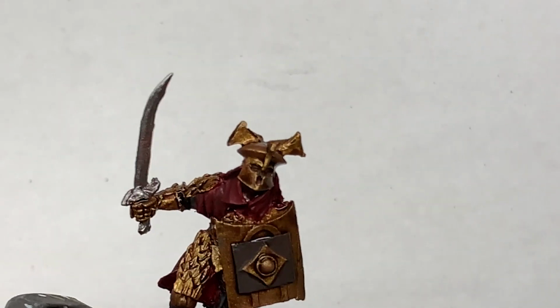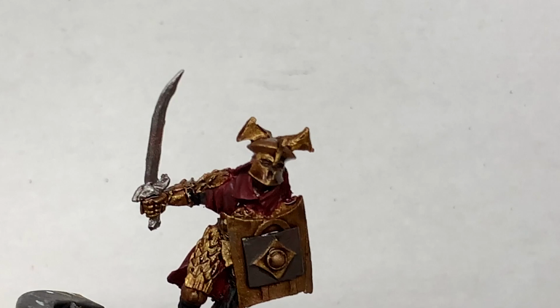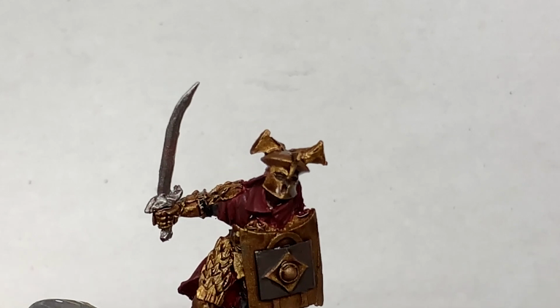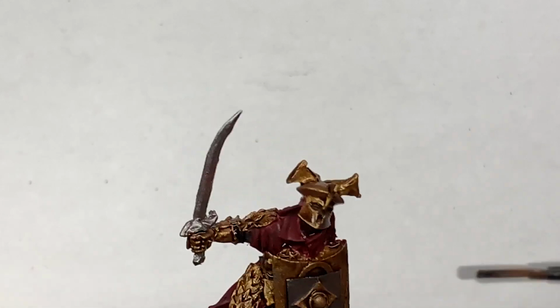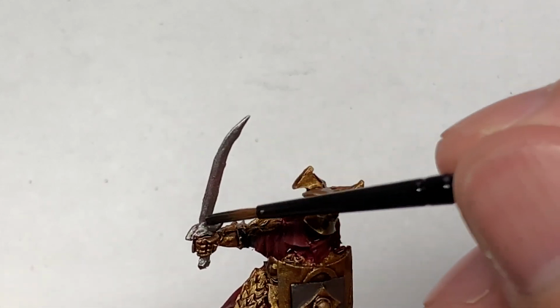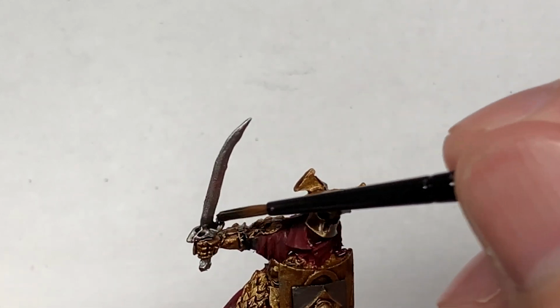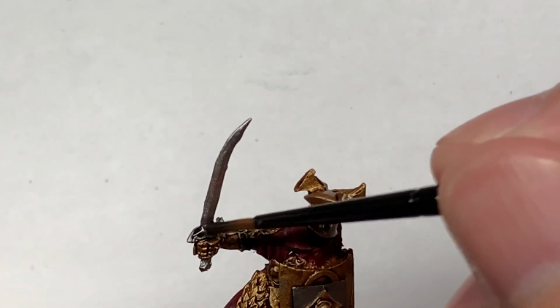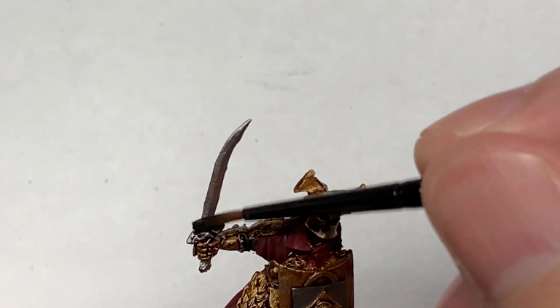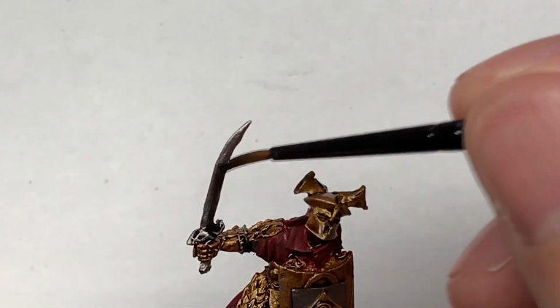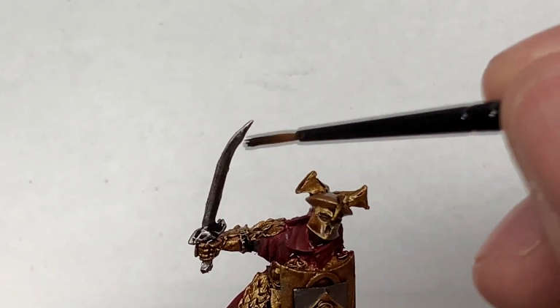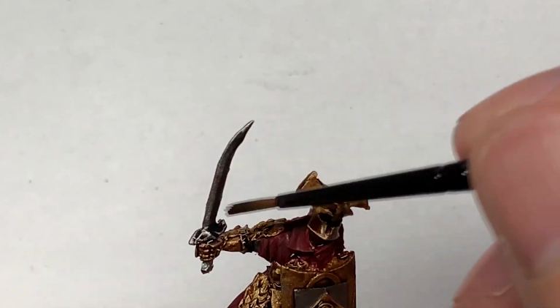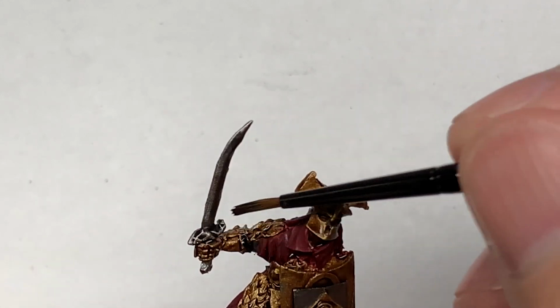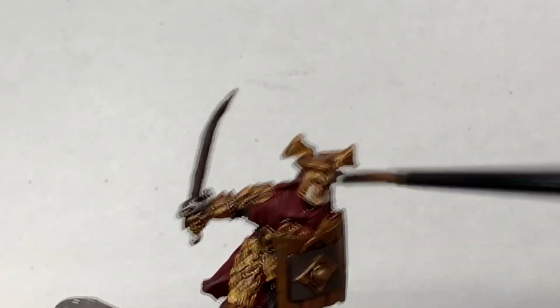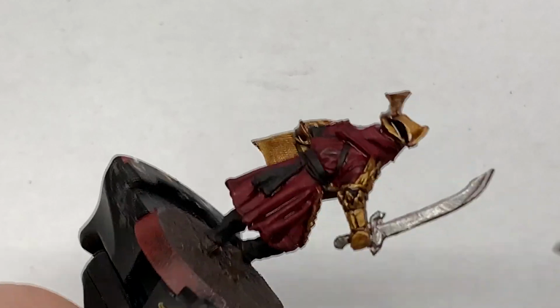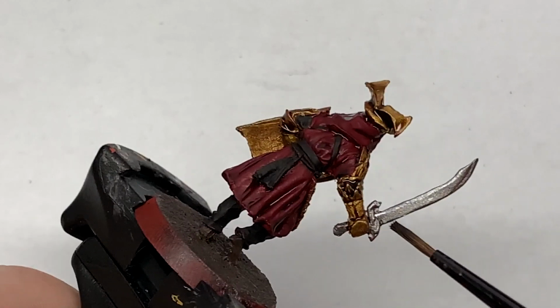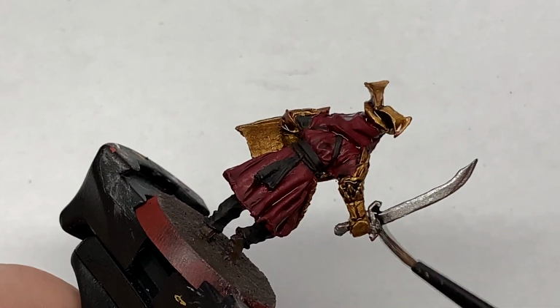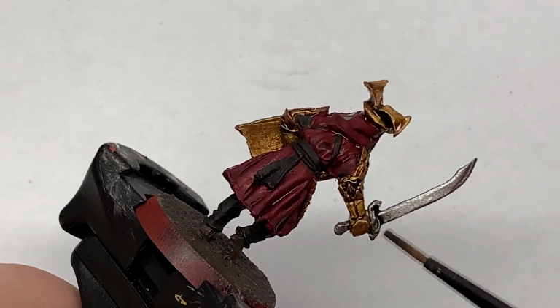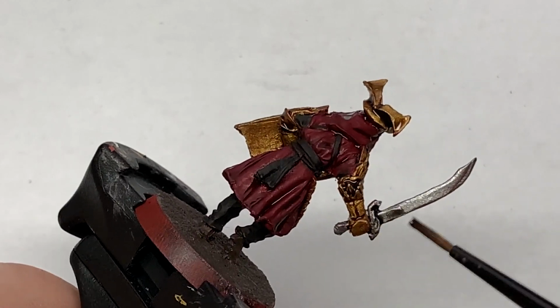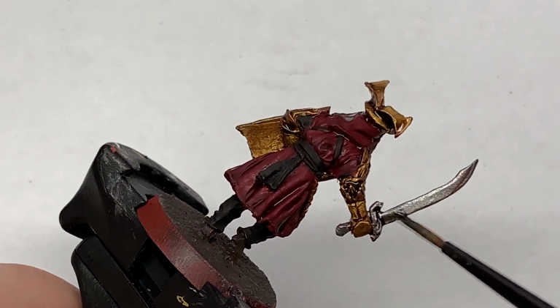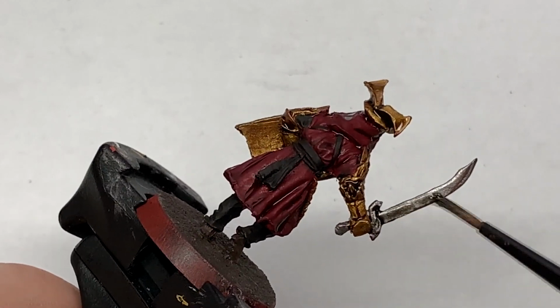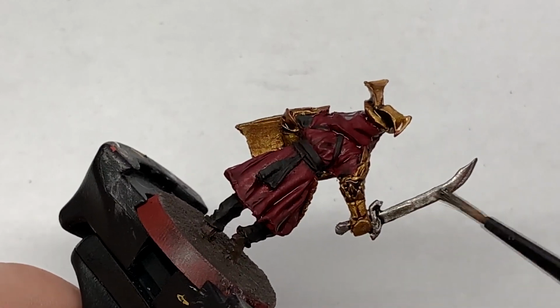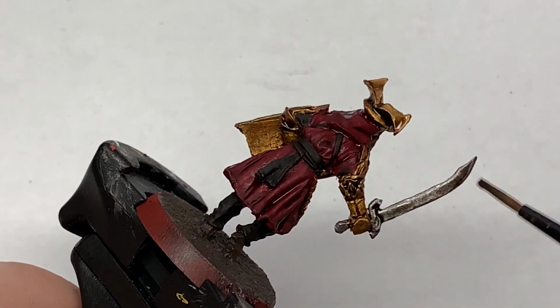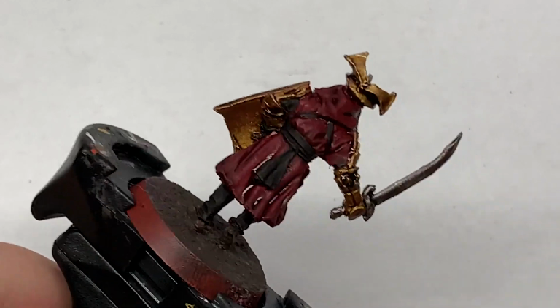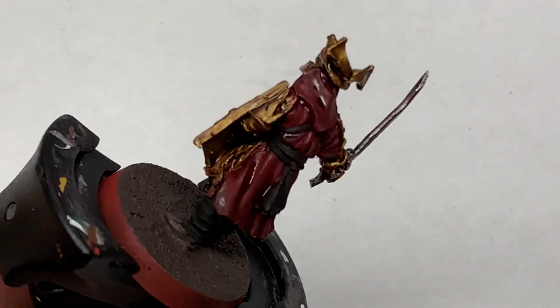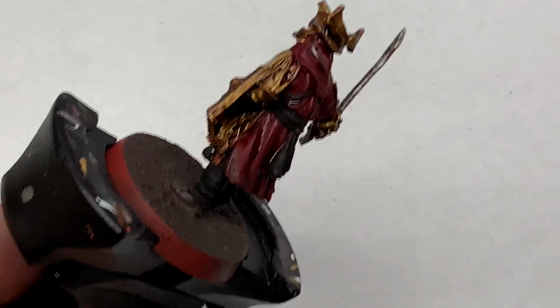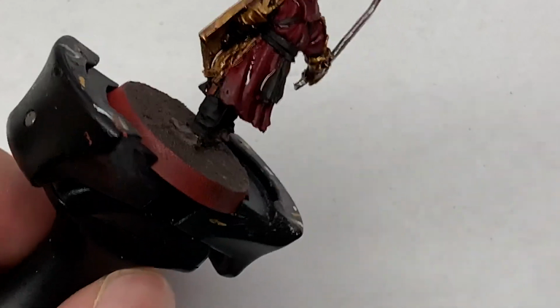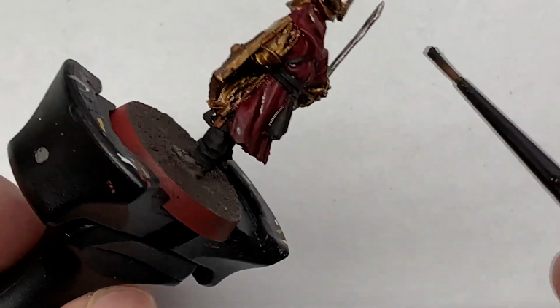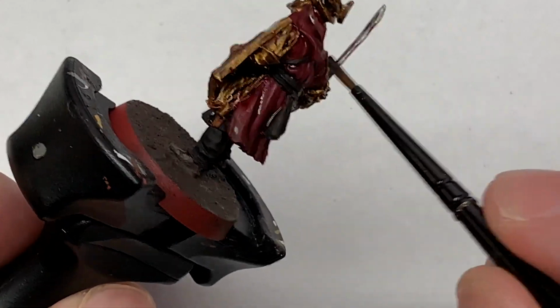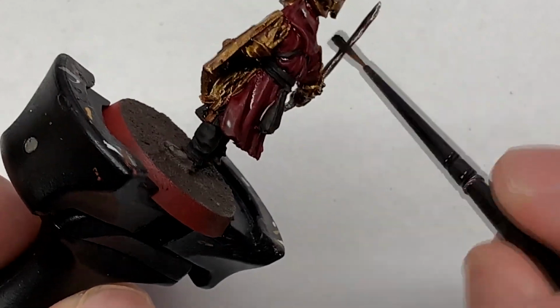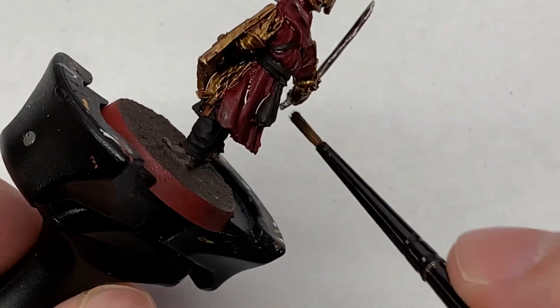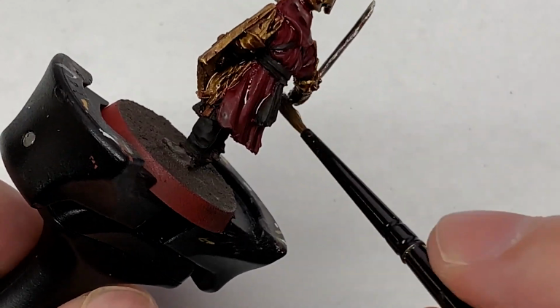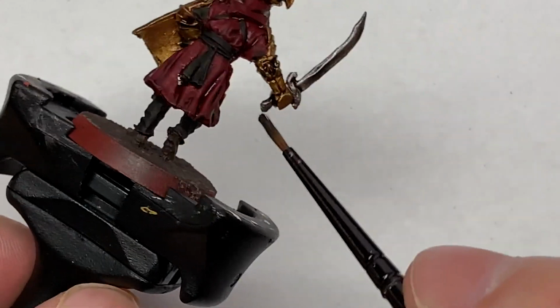Next up, a little bit of Citadel Nuln Oil. I haven't bothered speeding this up because it's literally just the sword getting the Nuln Oil. This will dull it down quite nicely and also shade the recesses to bring out all those details around the hilt and the grip.